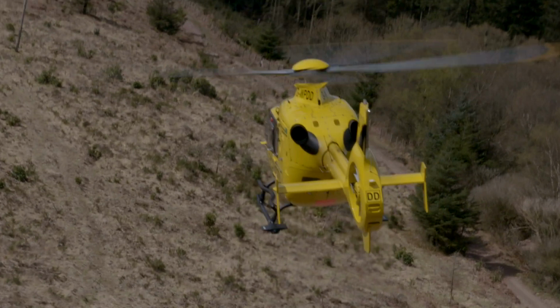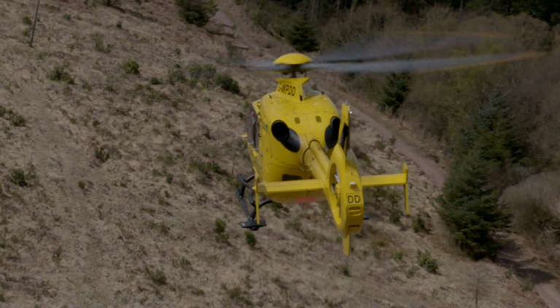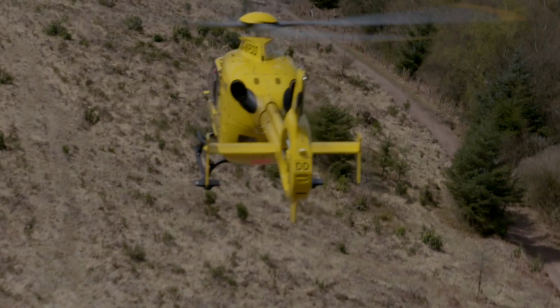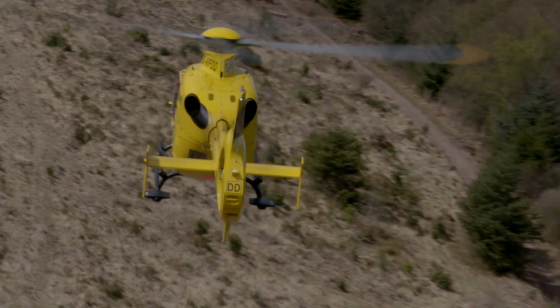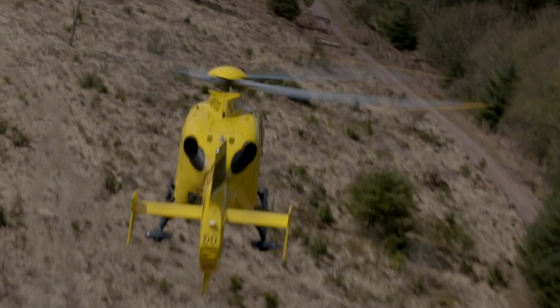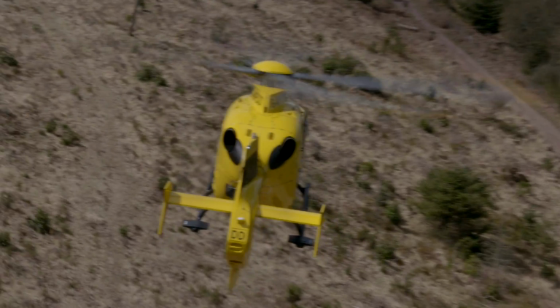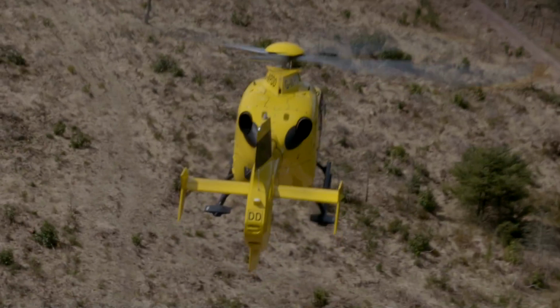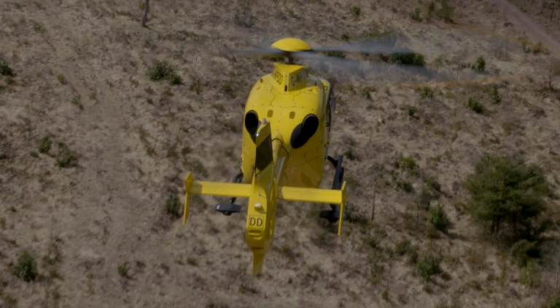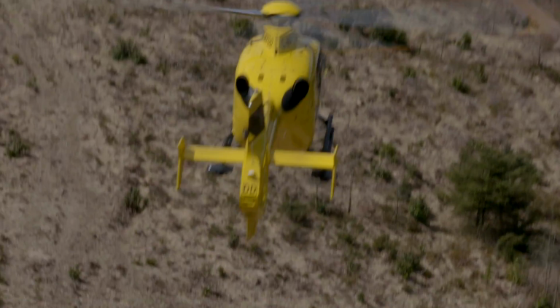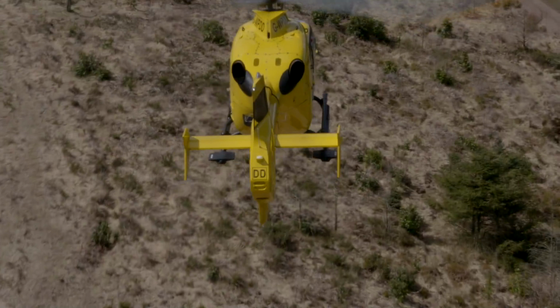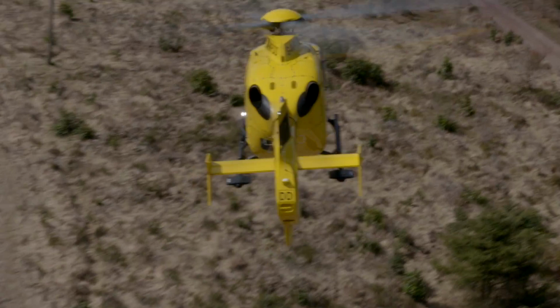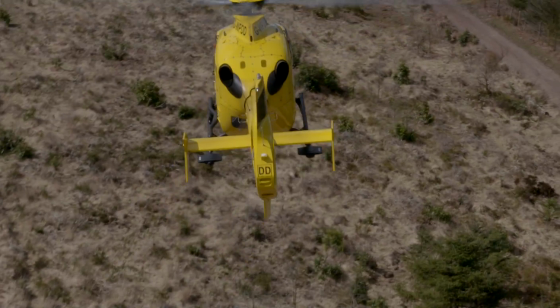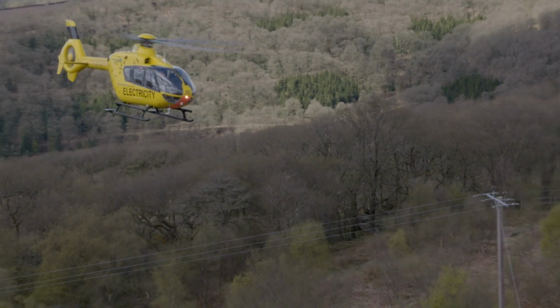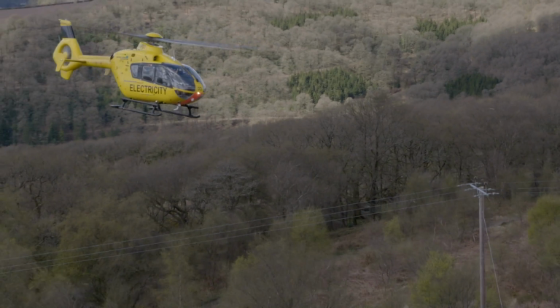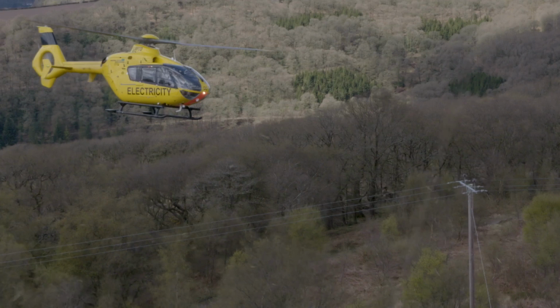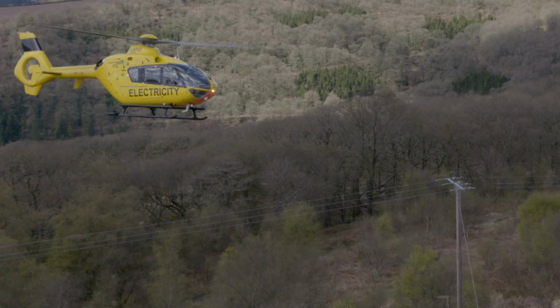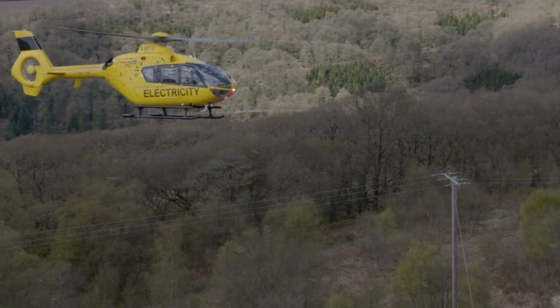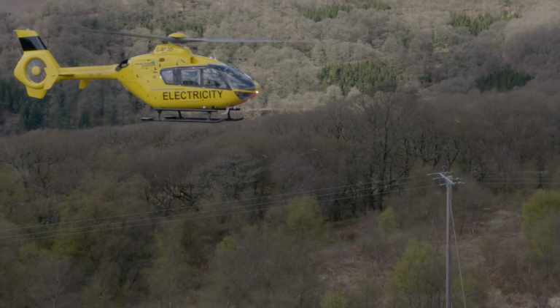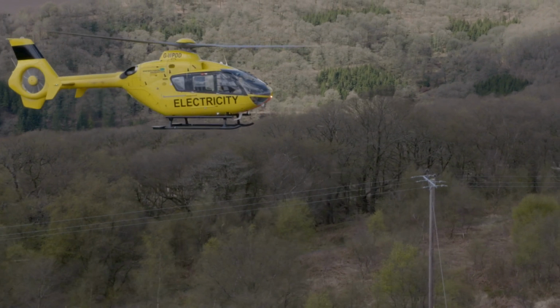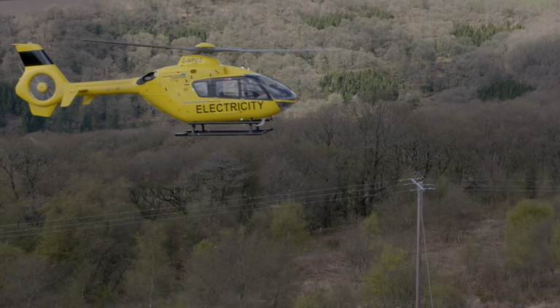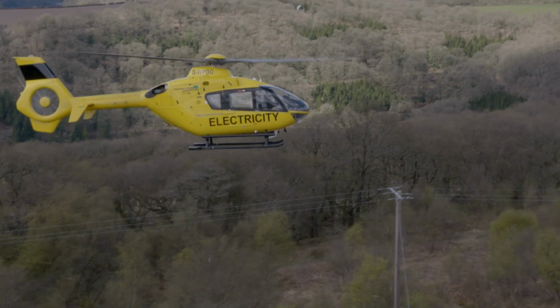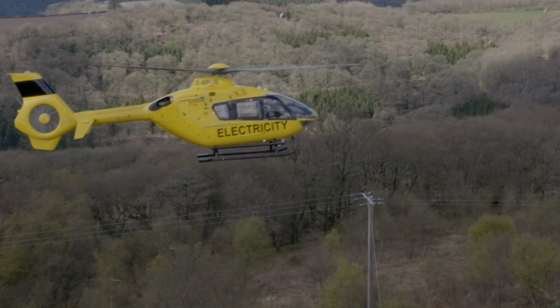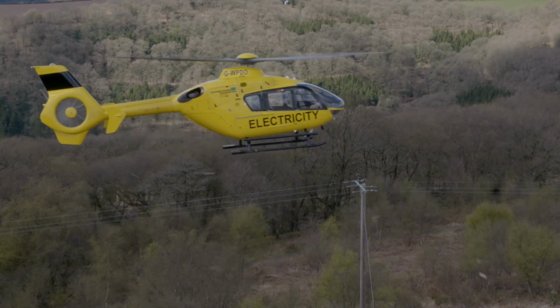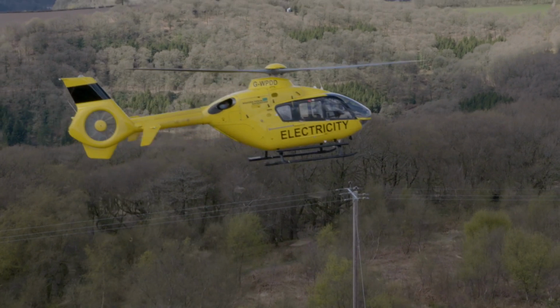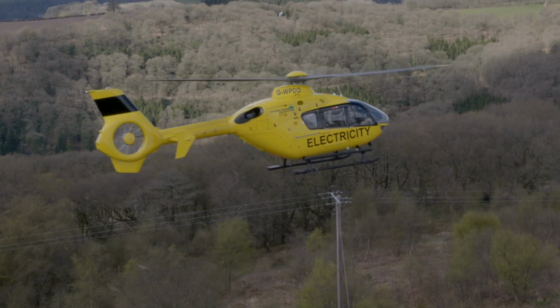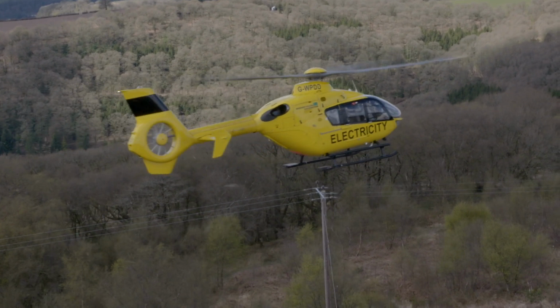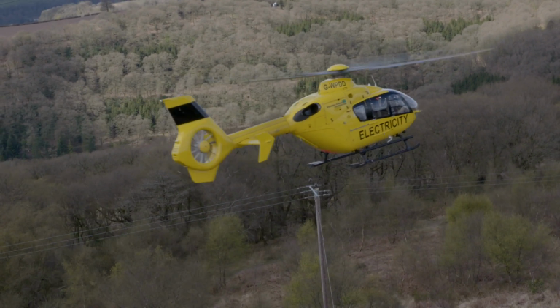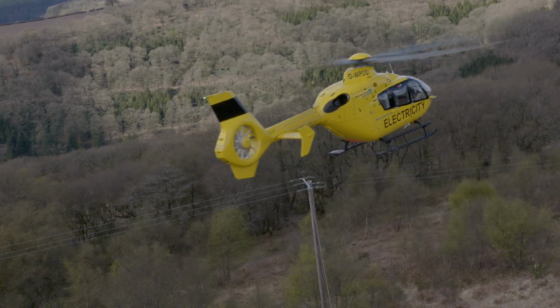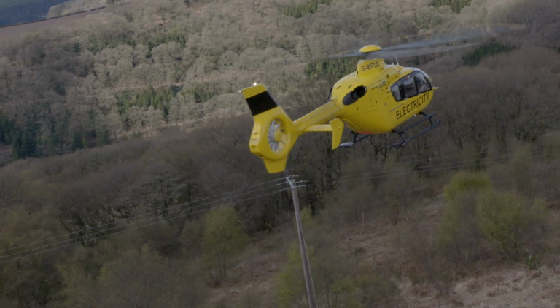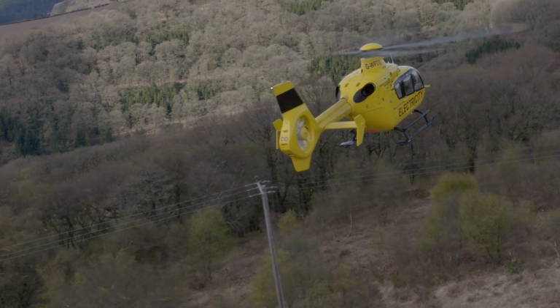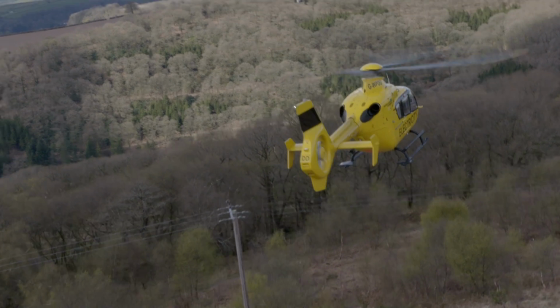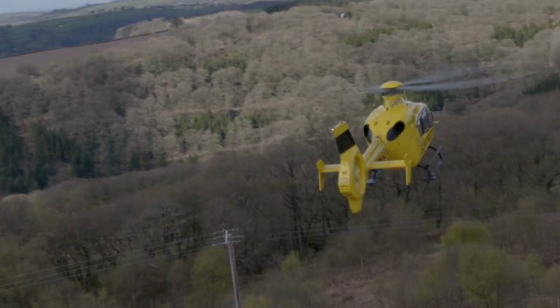The advantage of using the H135 in this role is that it's like a sports car — you know exactly where you are with it. Considering how close we operate to the lines and how close we operate to terra firma, we know what the aircraft will do and it will look after us.